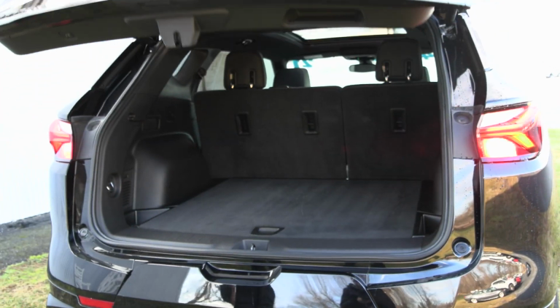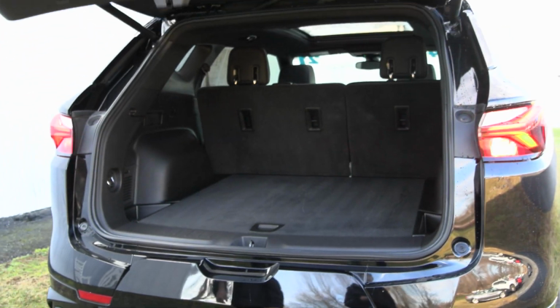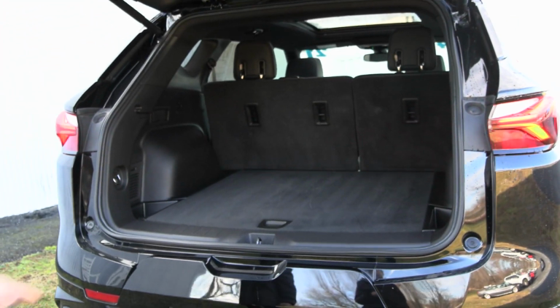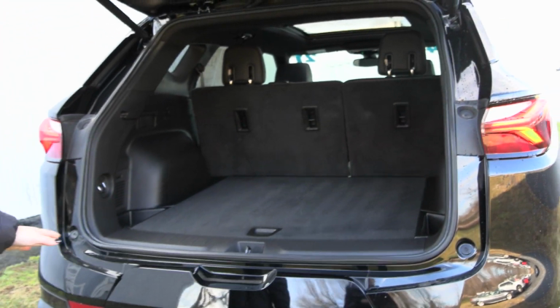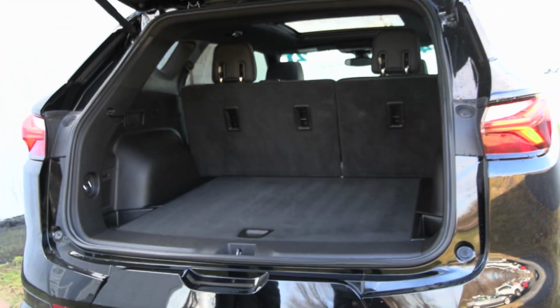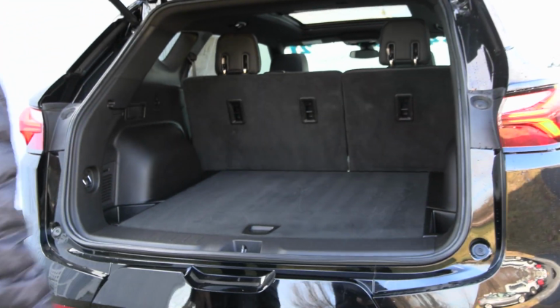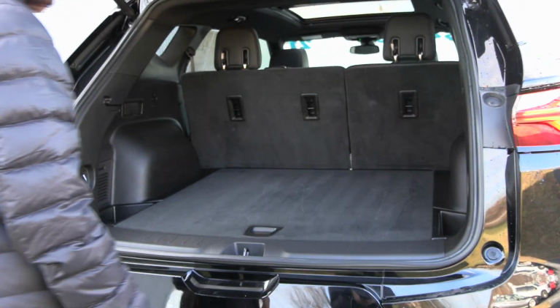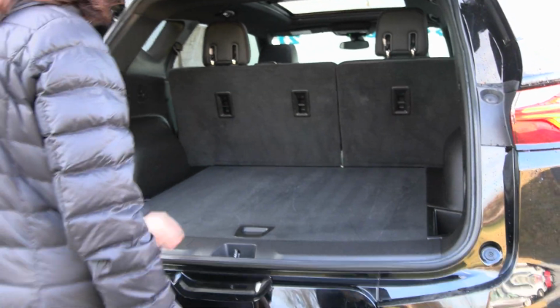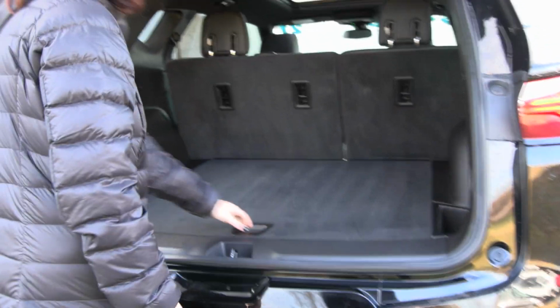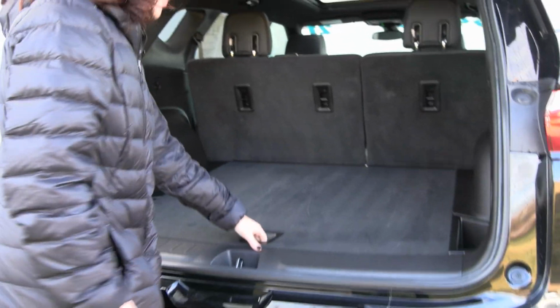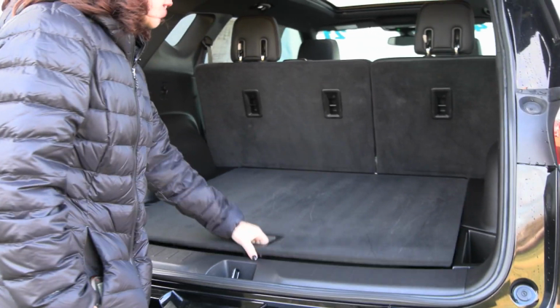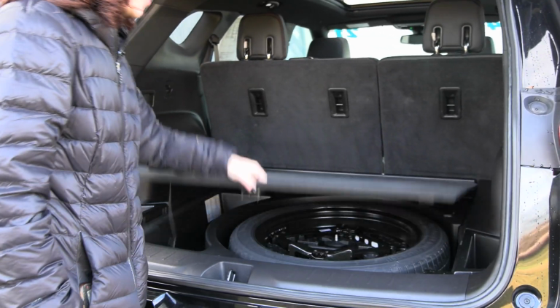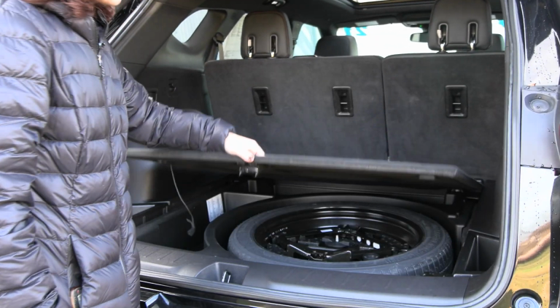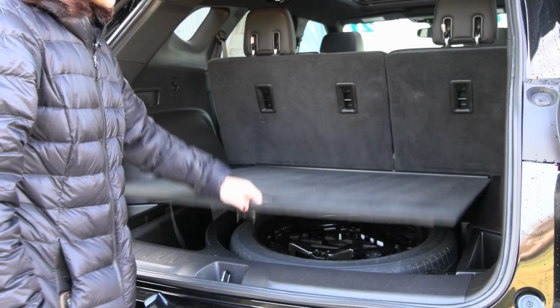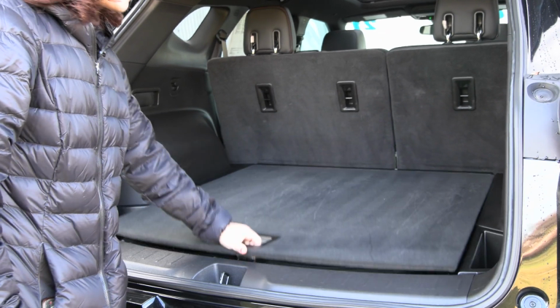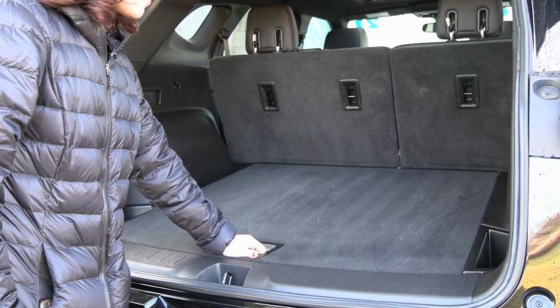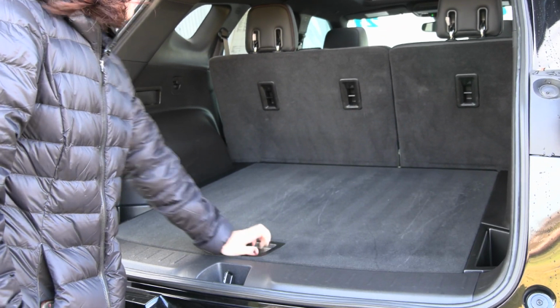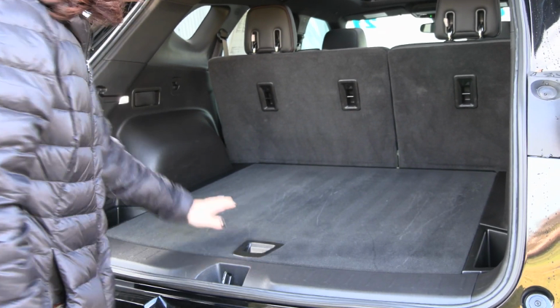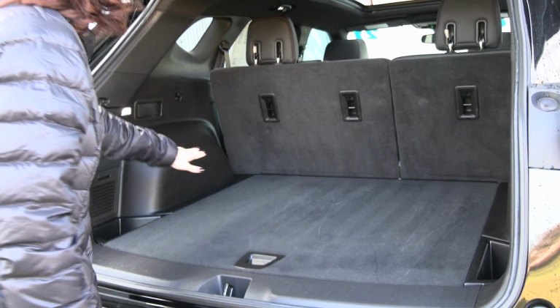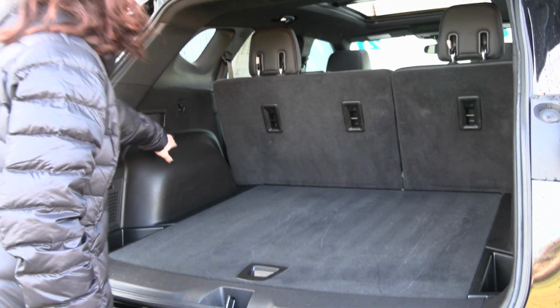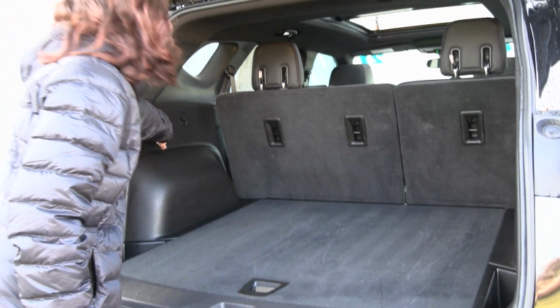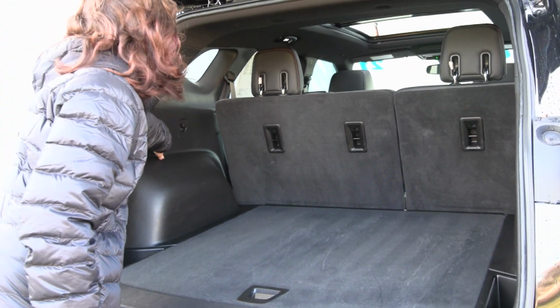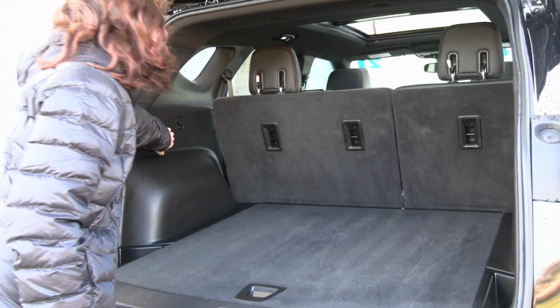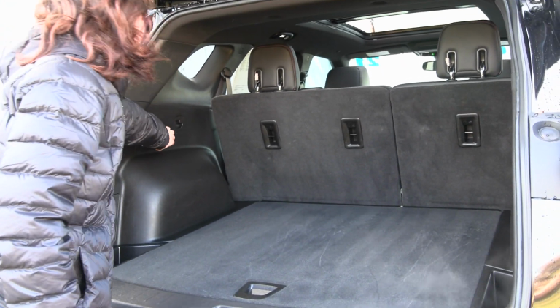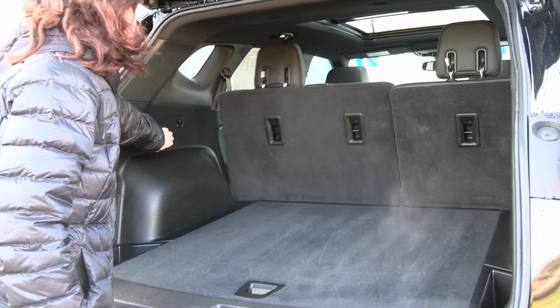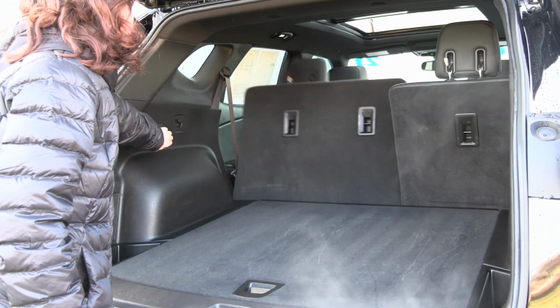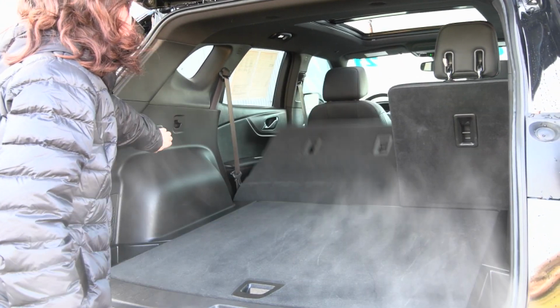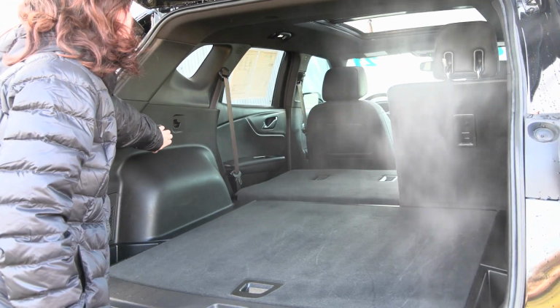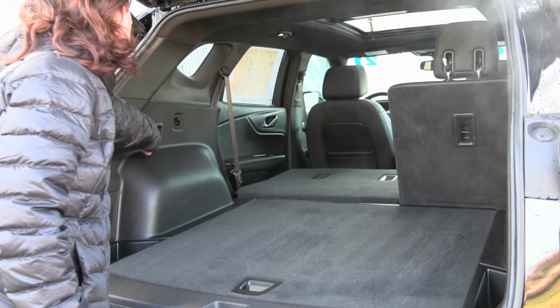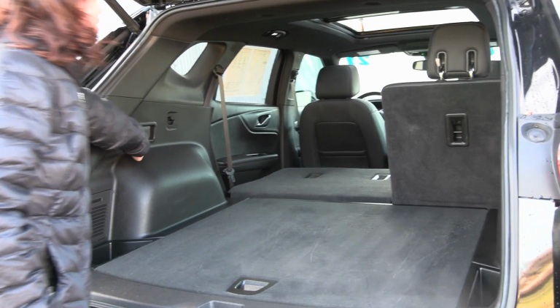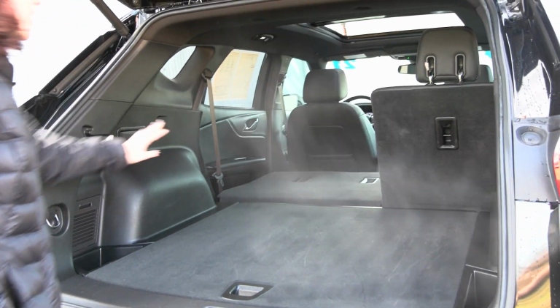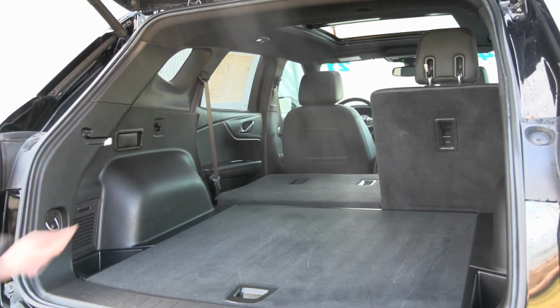You have a very spacious back area with a spare tire tucked right under there, and you can fold your second row seats down to give you even more room when you need it.